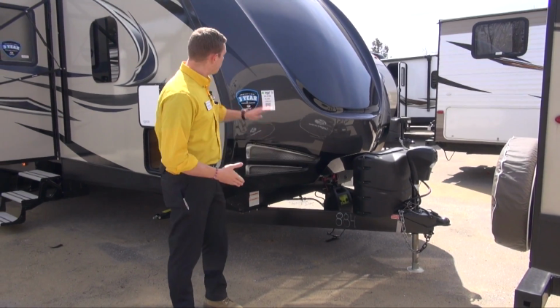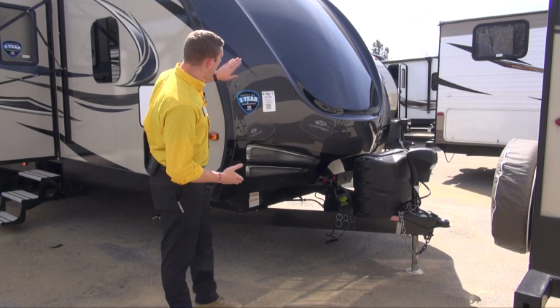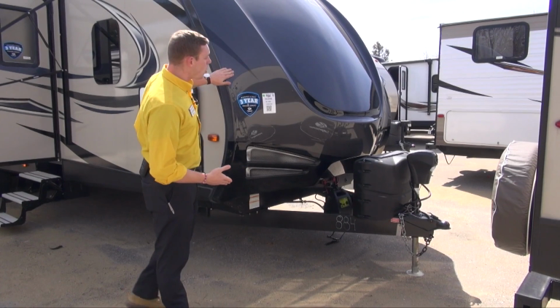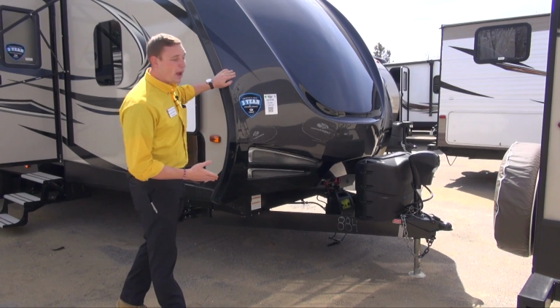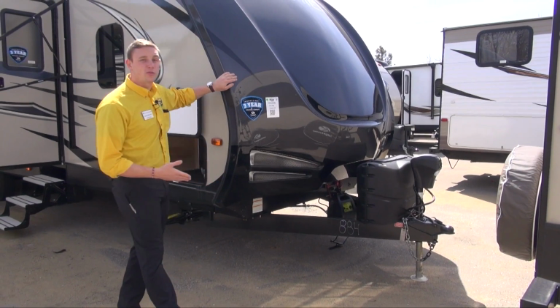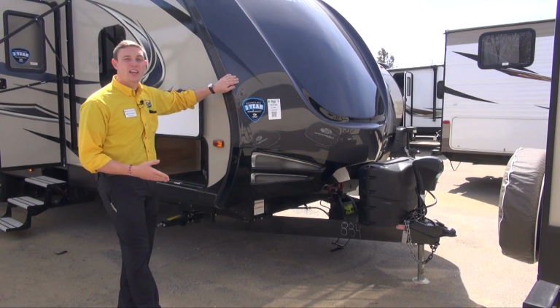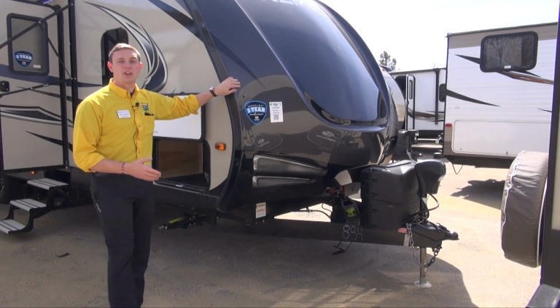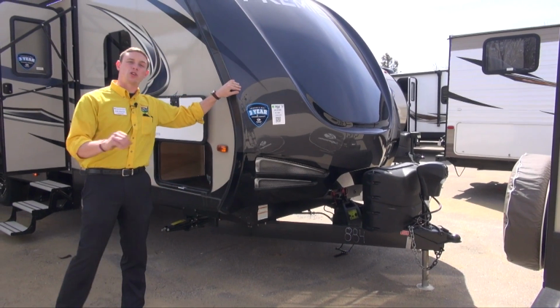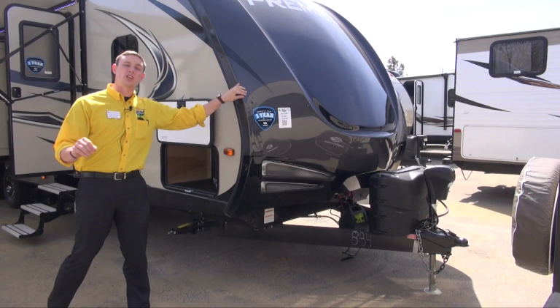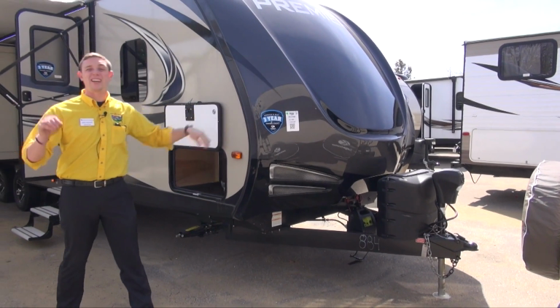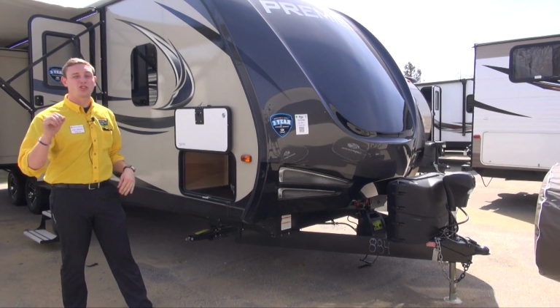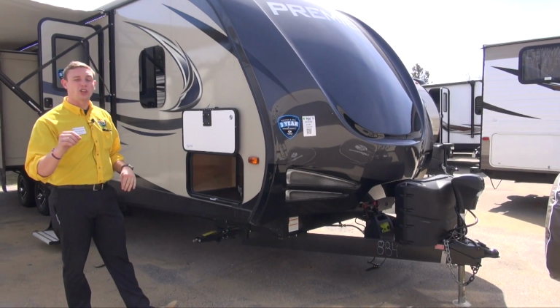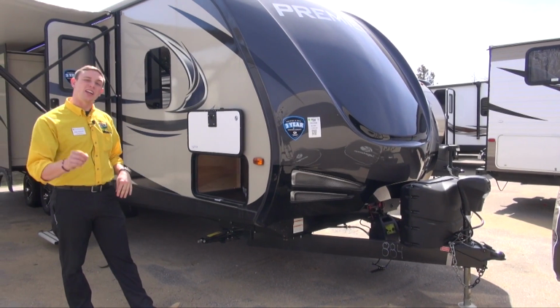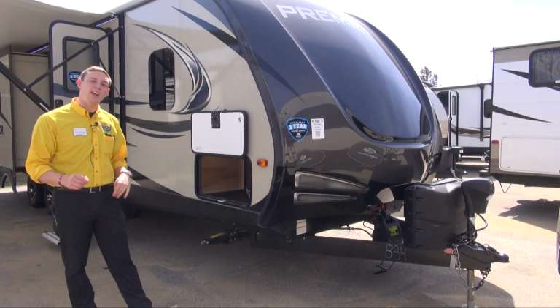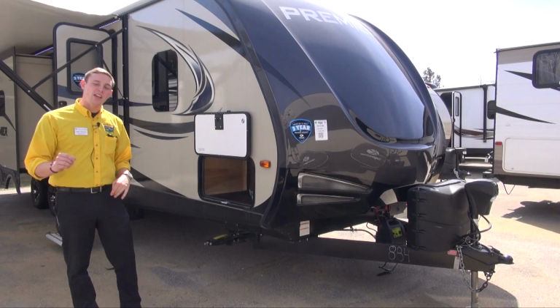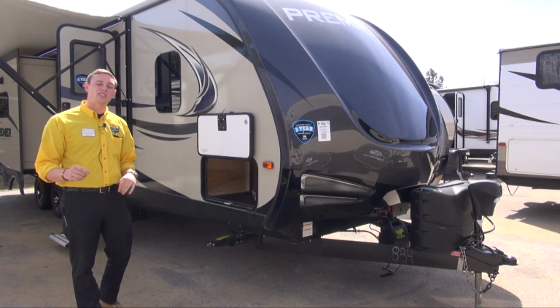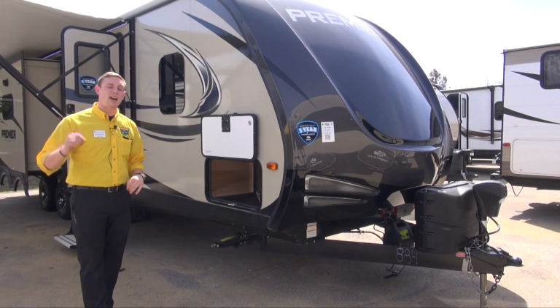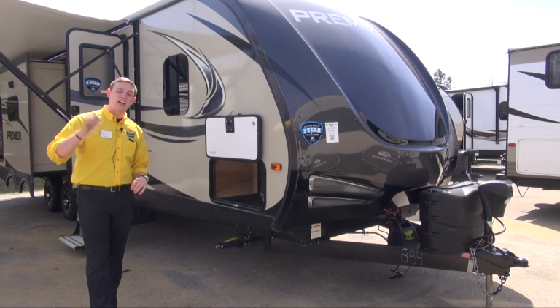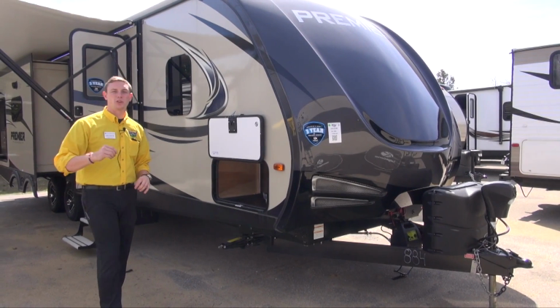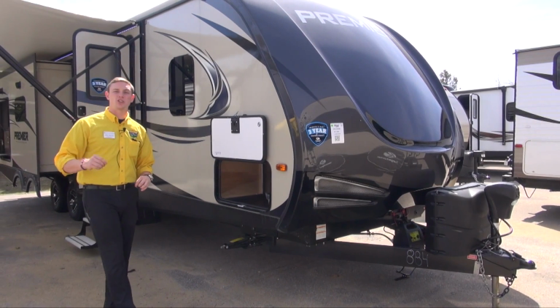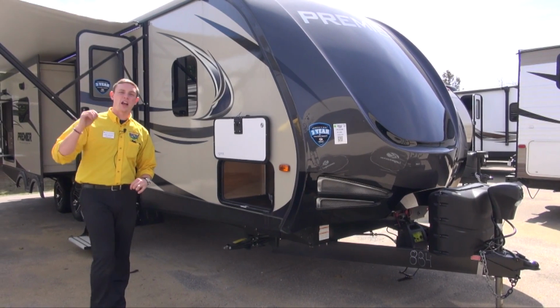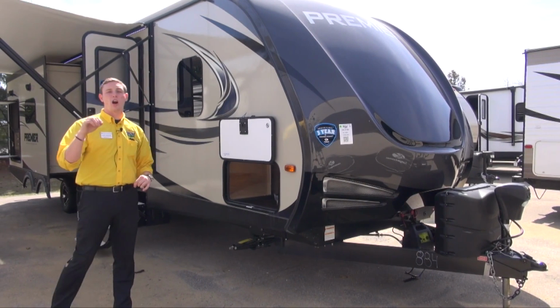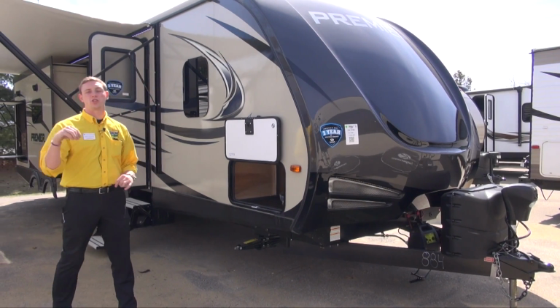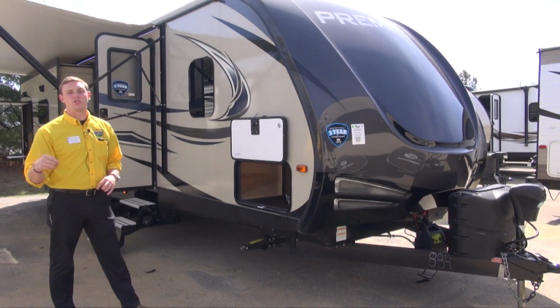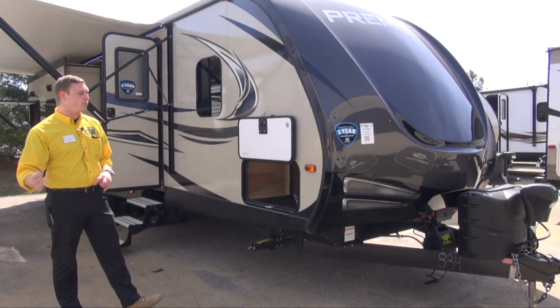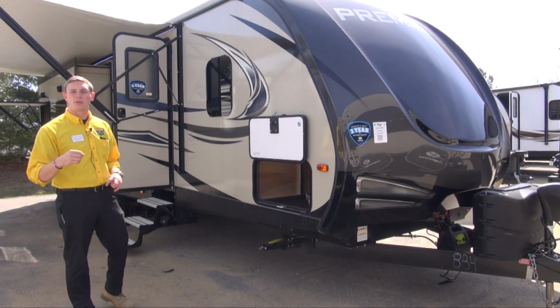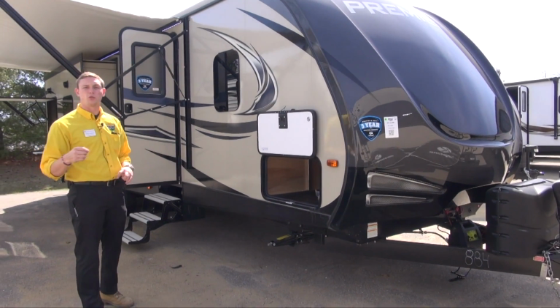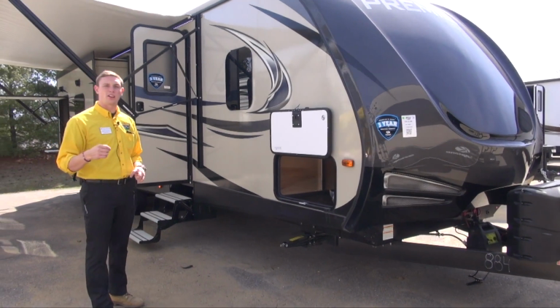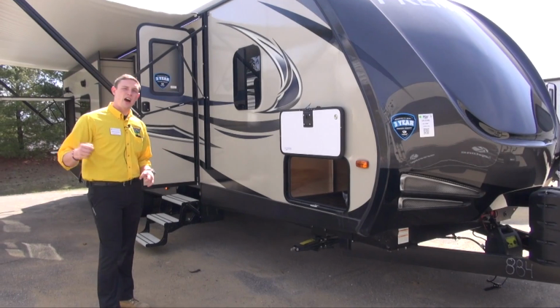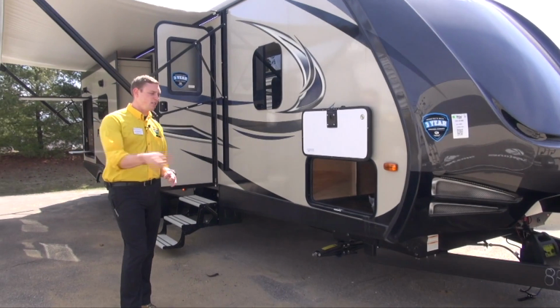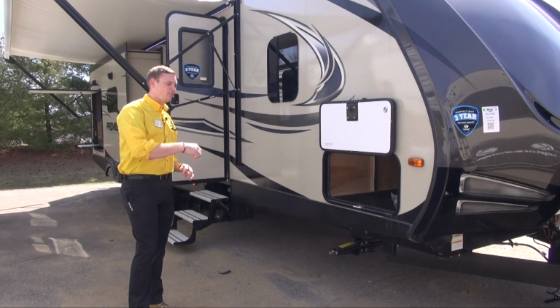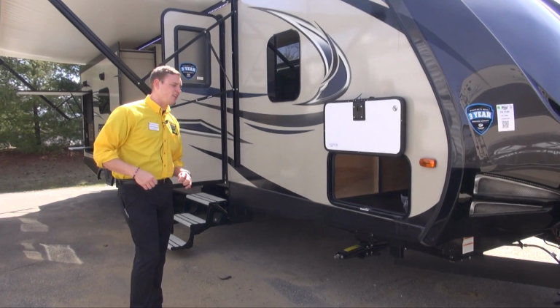You do have an automotive painted front cap here. Extremely durable — it has extra hardener in the paint. That way it's going to have that extra protection for any rocks or stones that jump up off the tow truck and hit this thing.